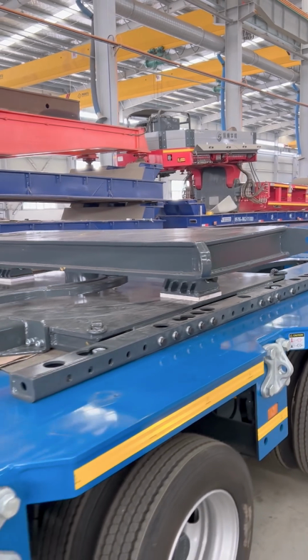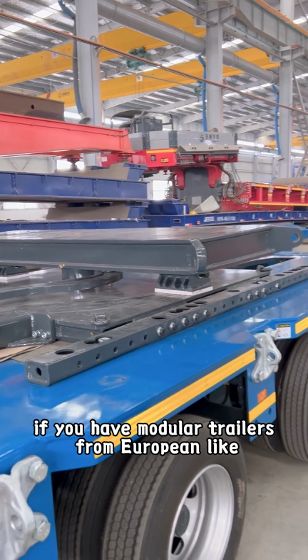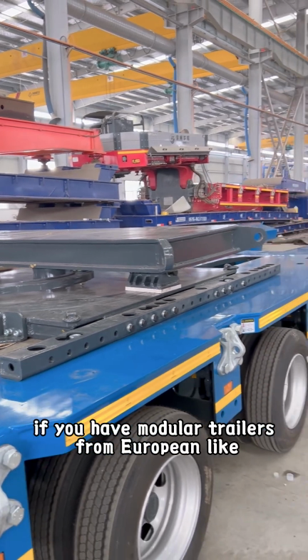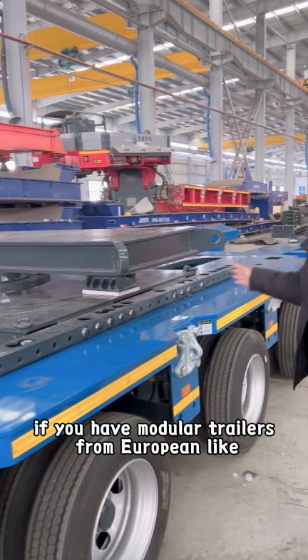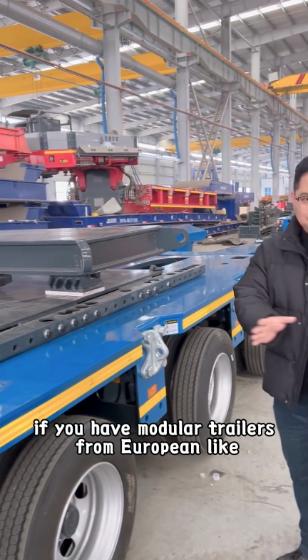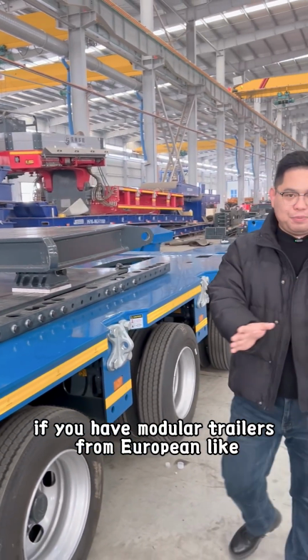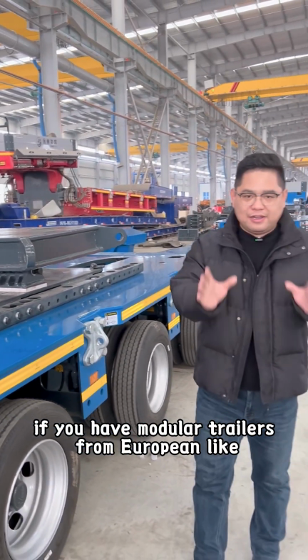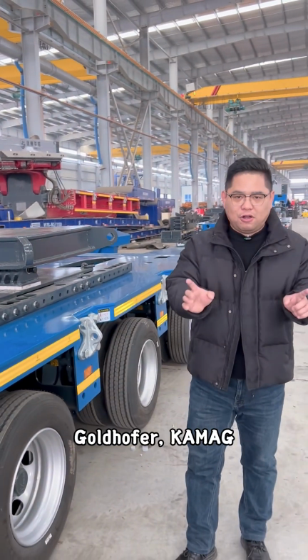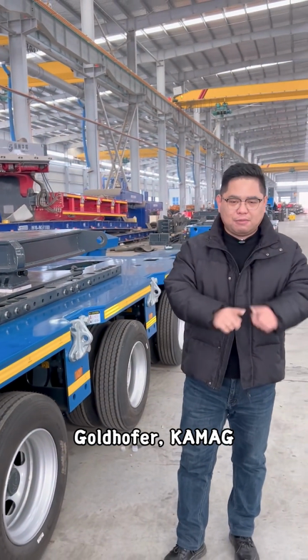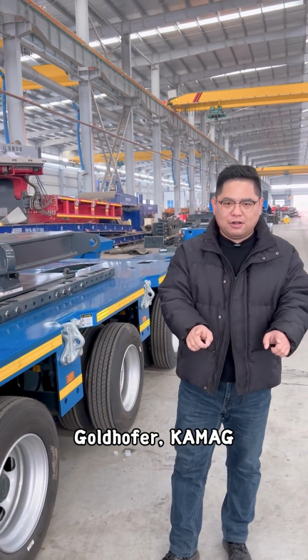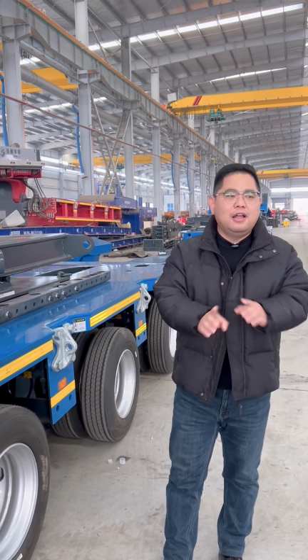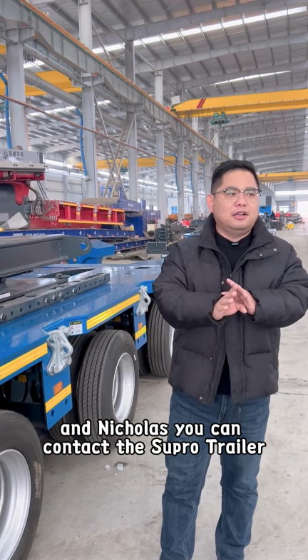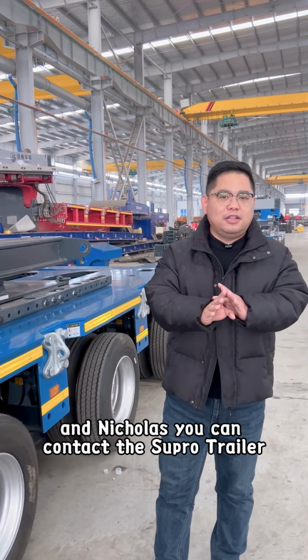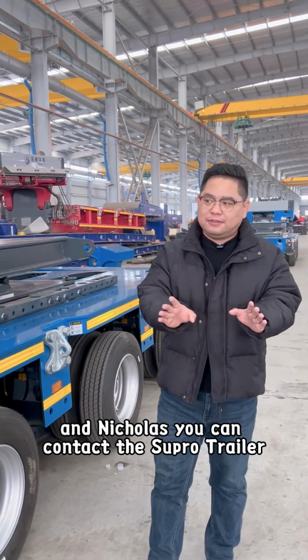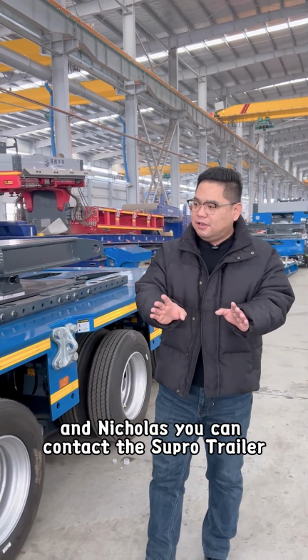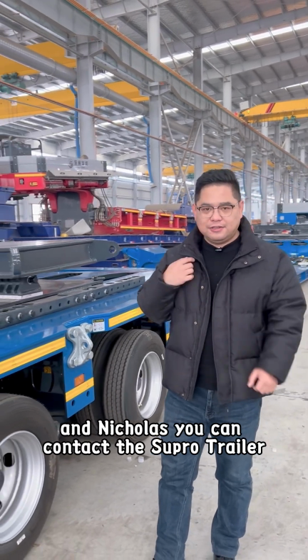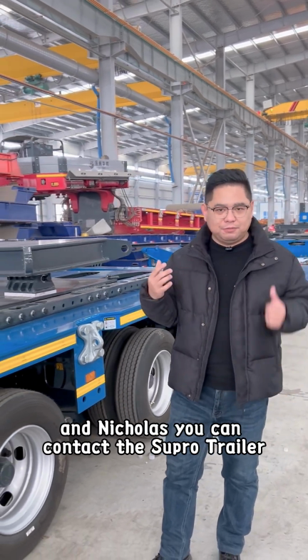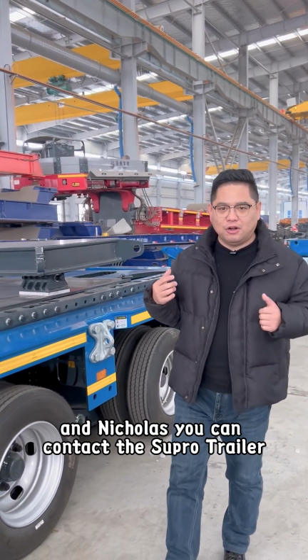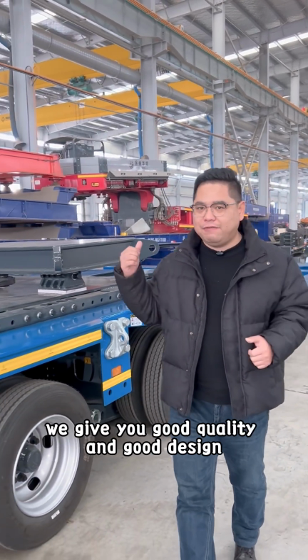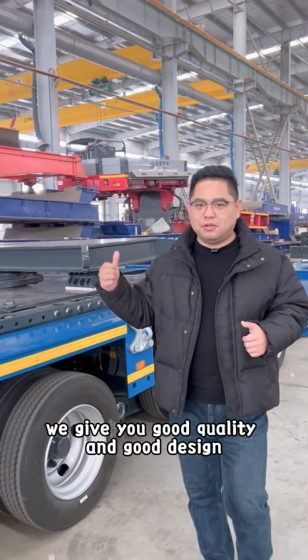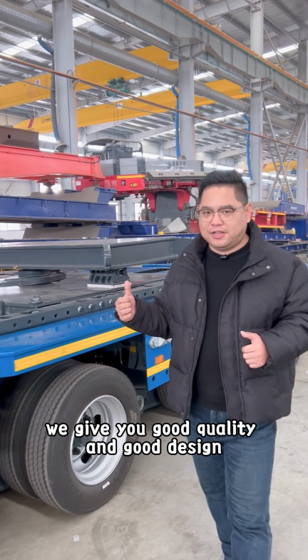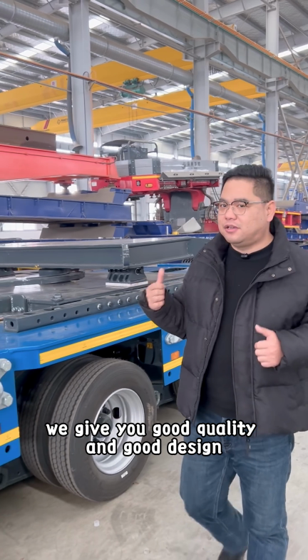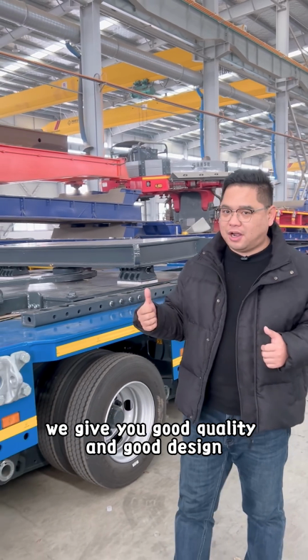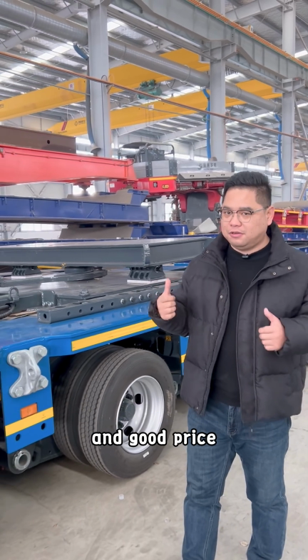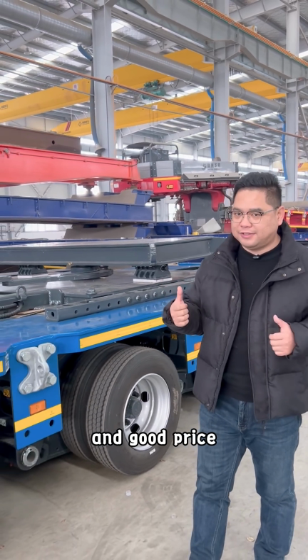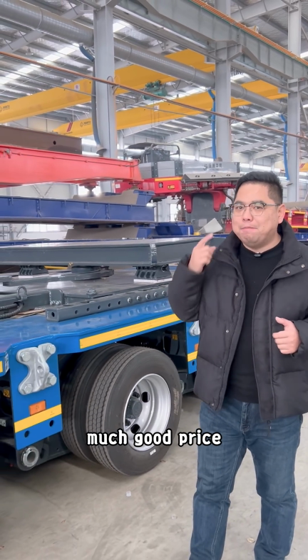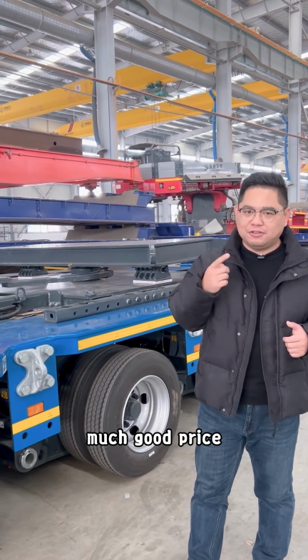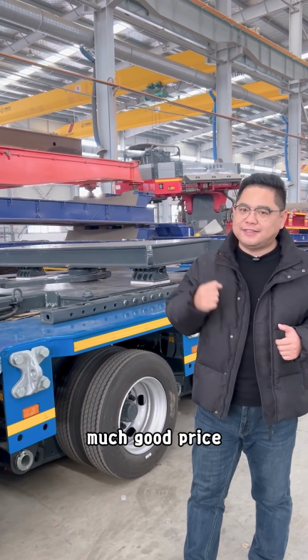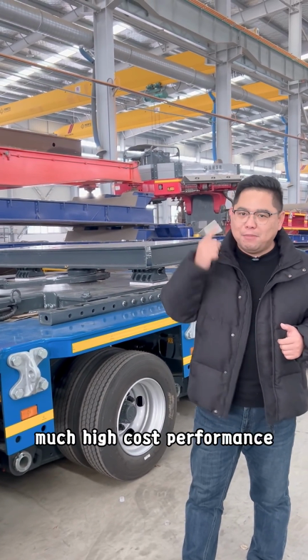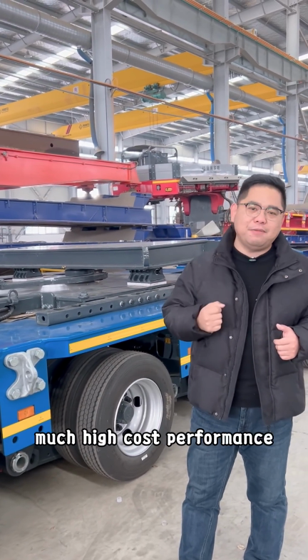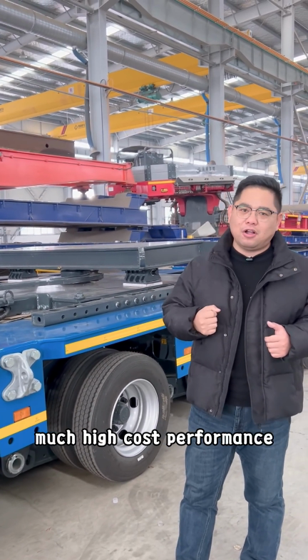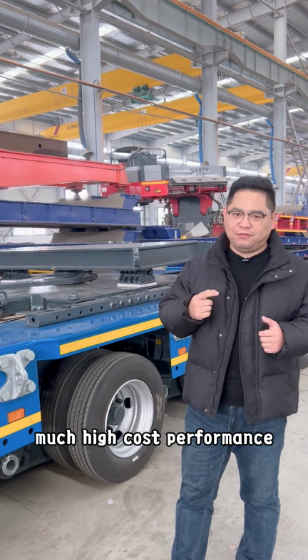If you have modular trailers from European brands like Goldhofer, Camargo, and Nicholas, you can contact Supra Trailer. We give you good quality, a good design, and a good price — much better price, much higher cost performance.